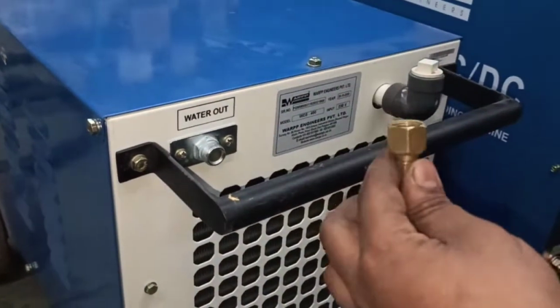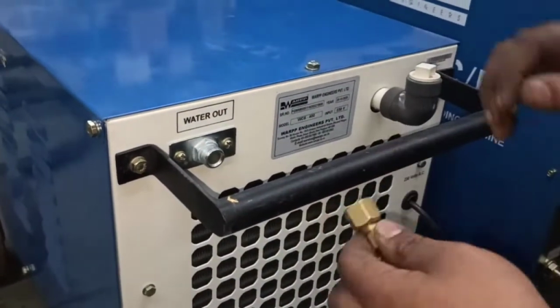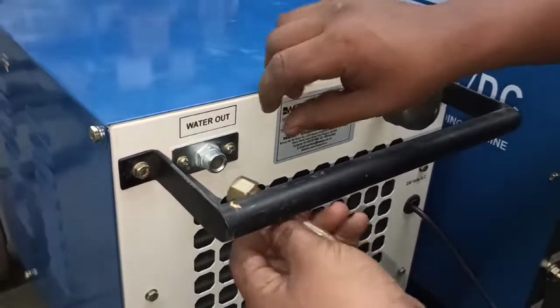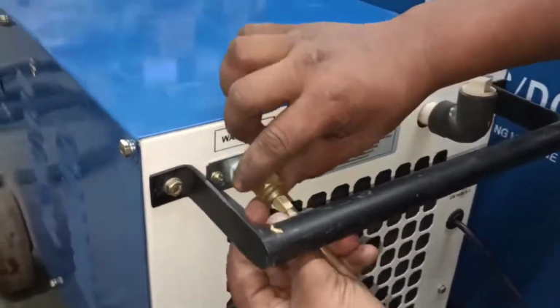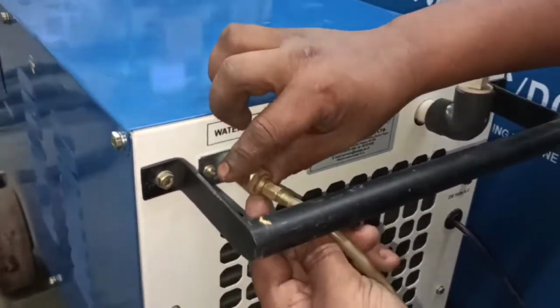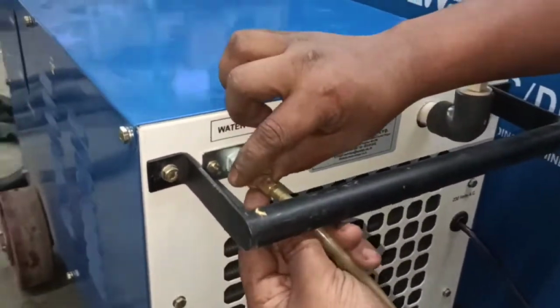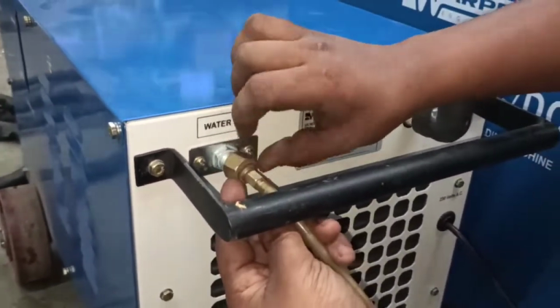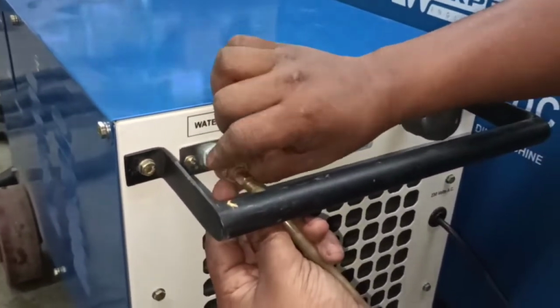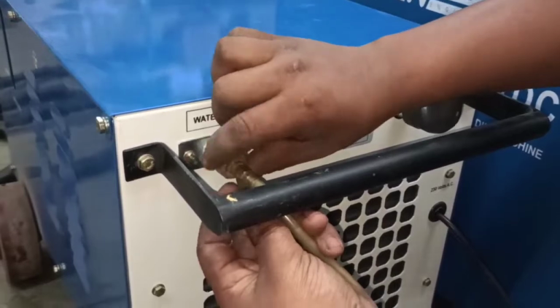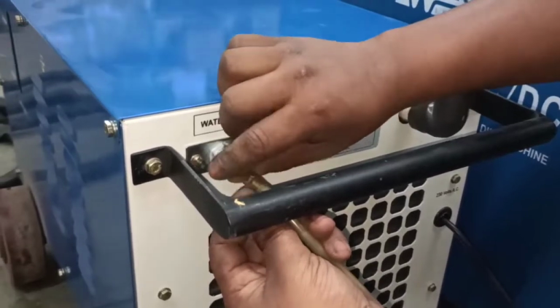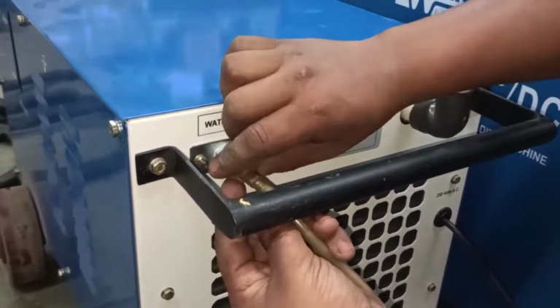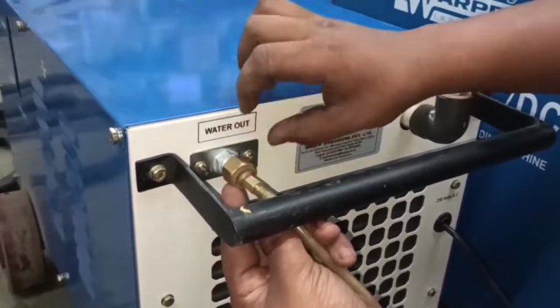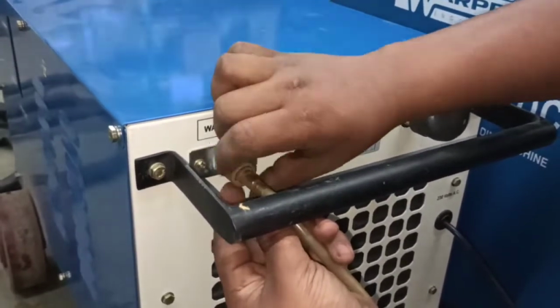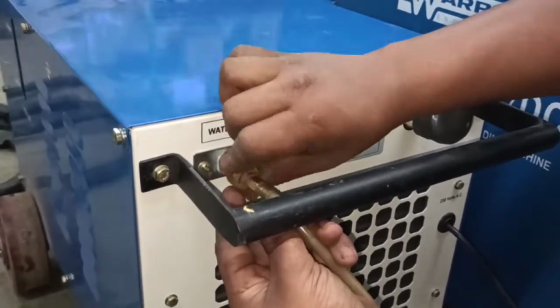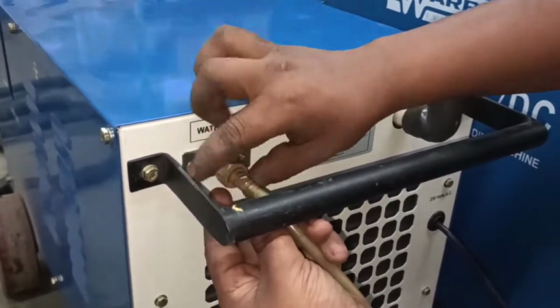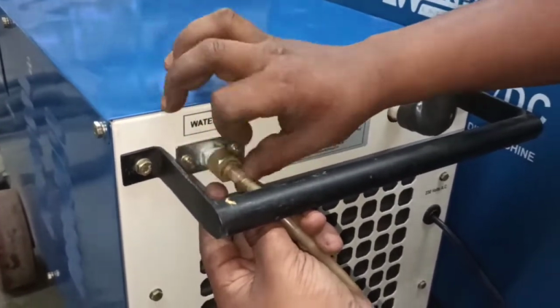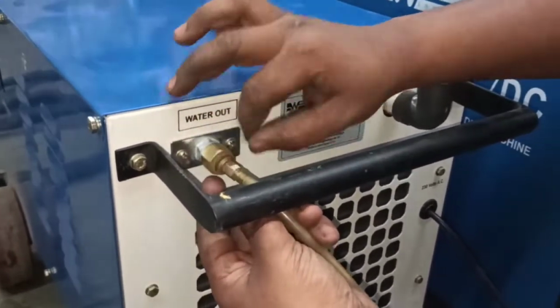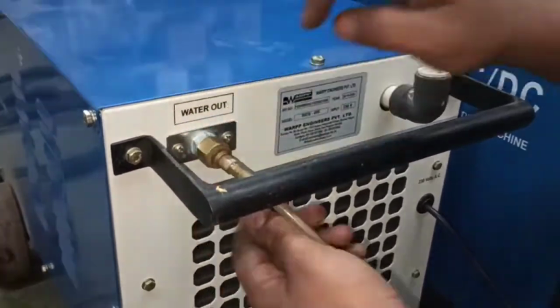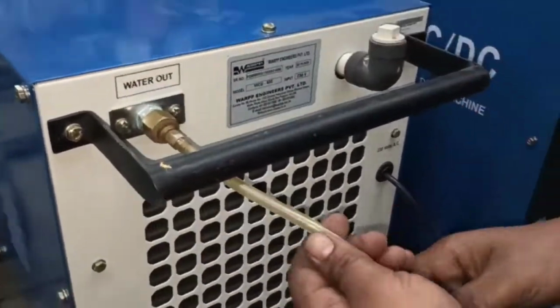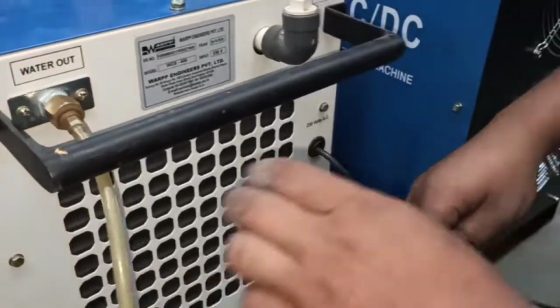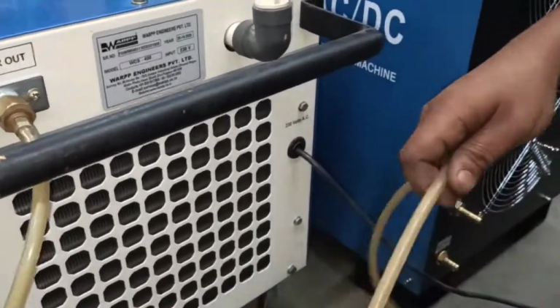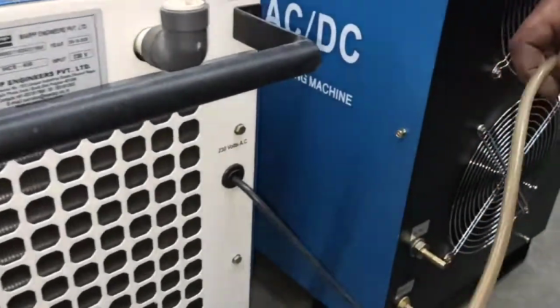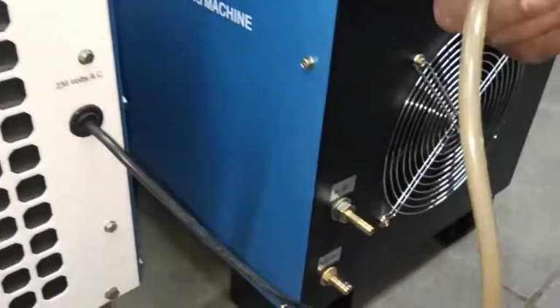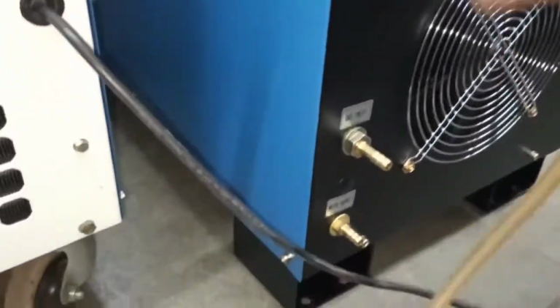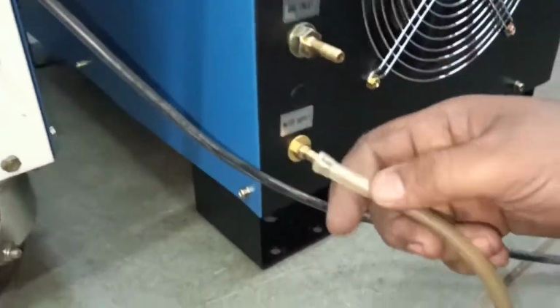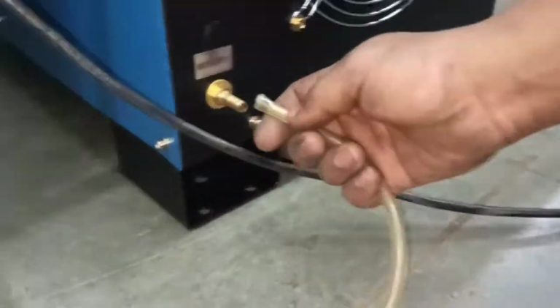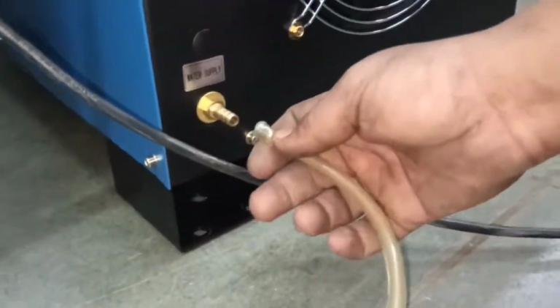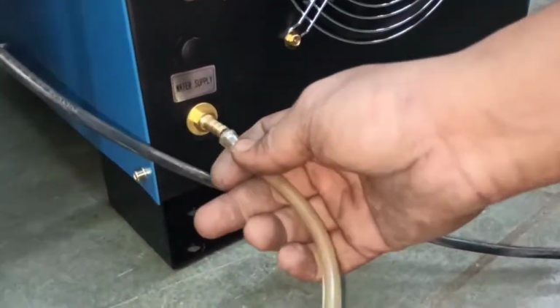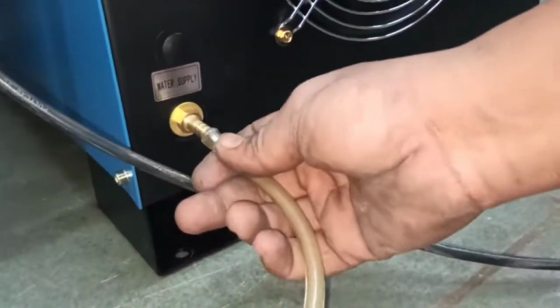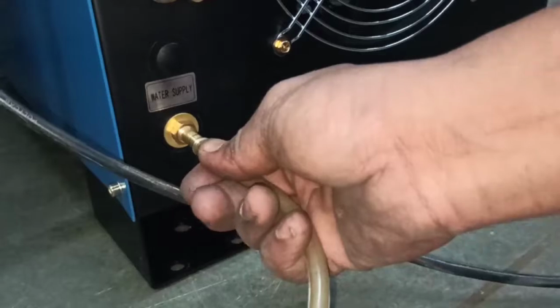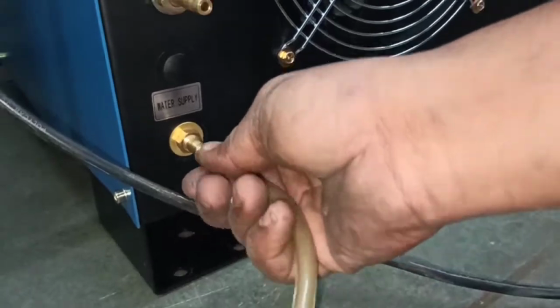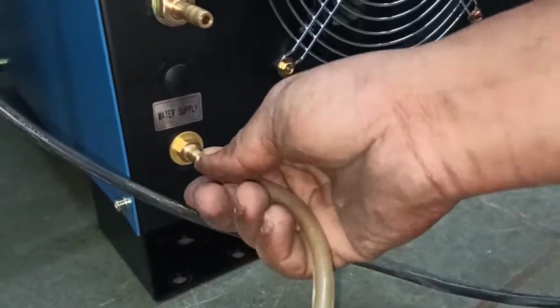The output of the water supply is given to the power source from this point to the water supply connection on the back of the power source.